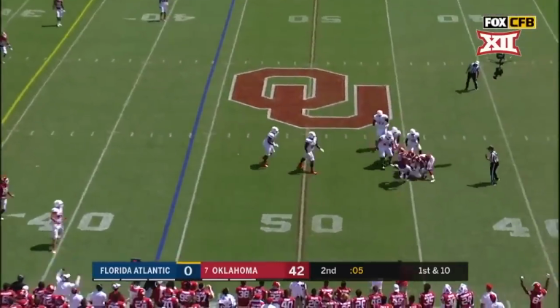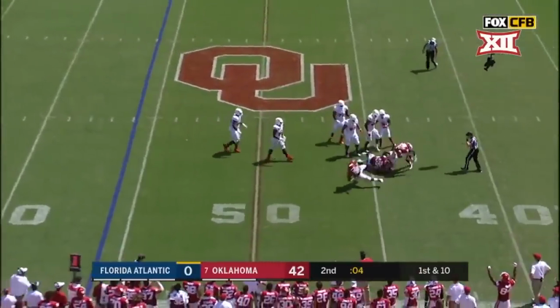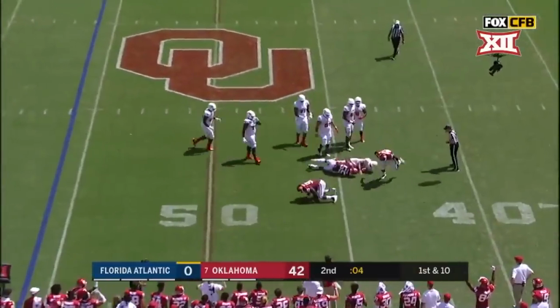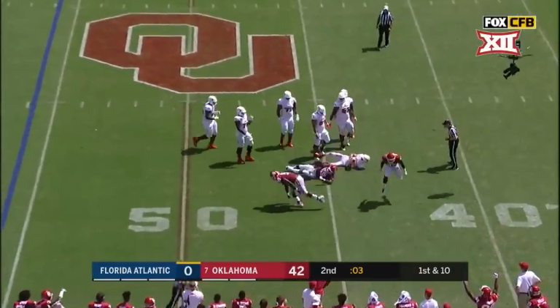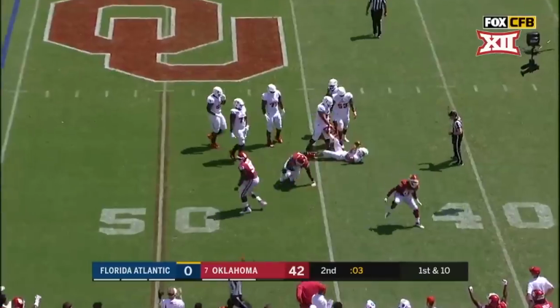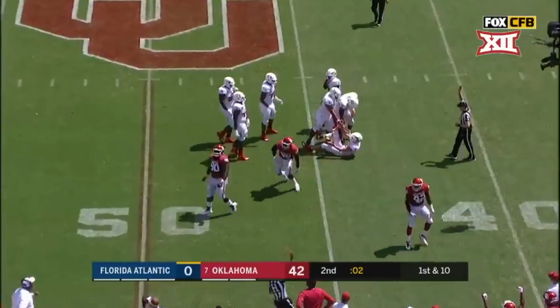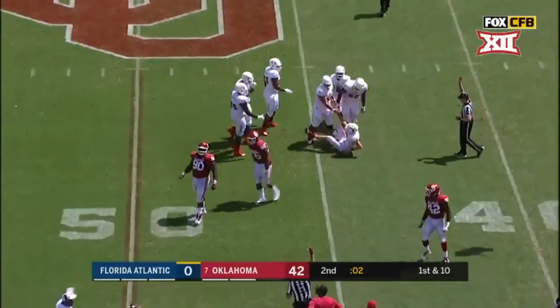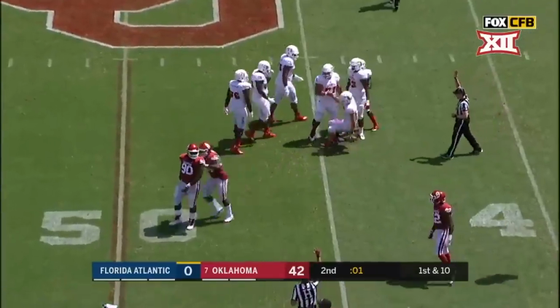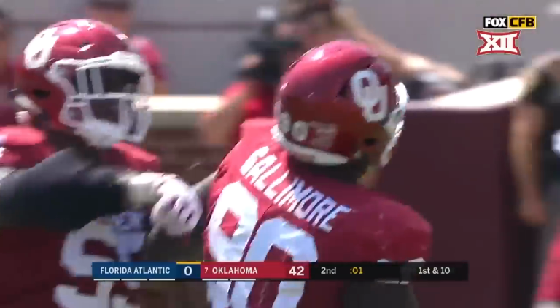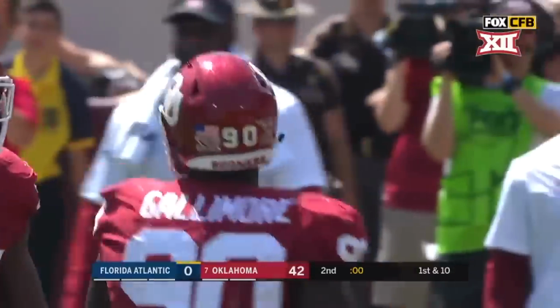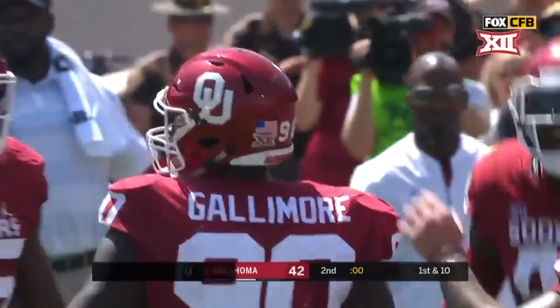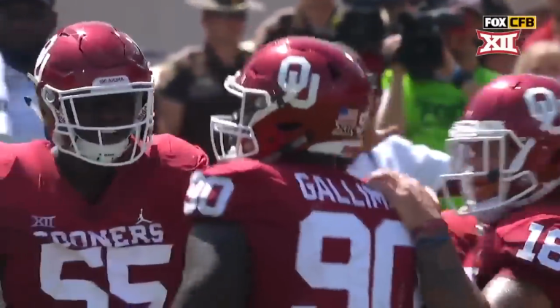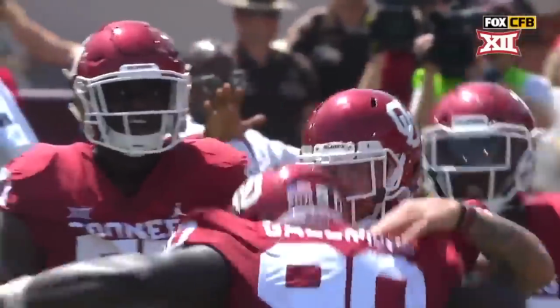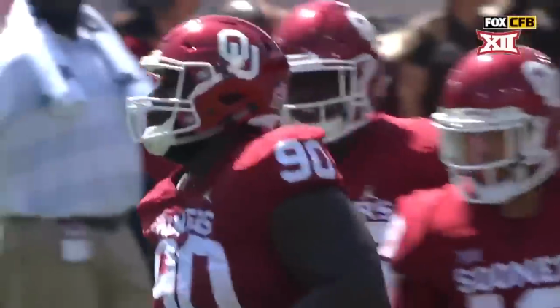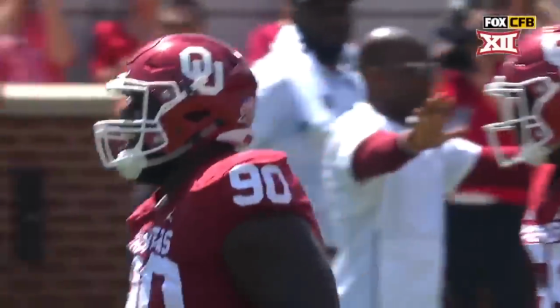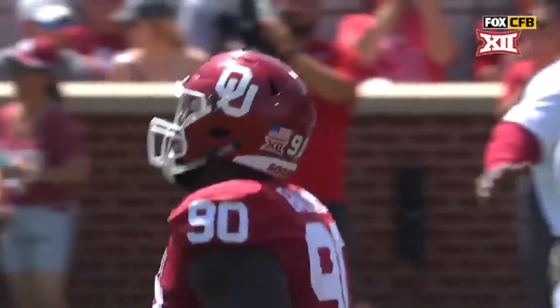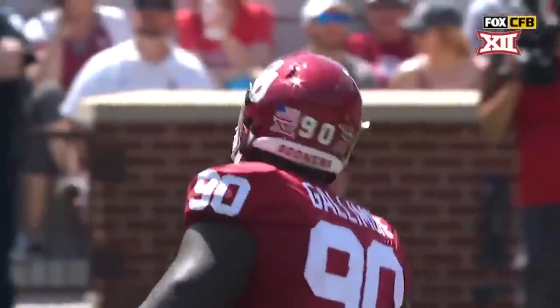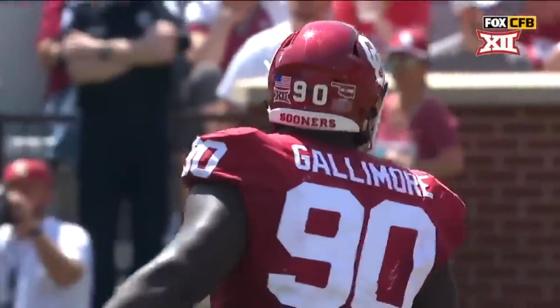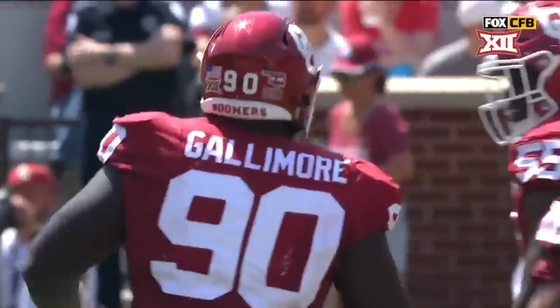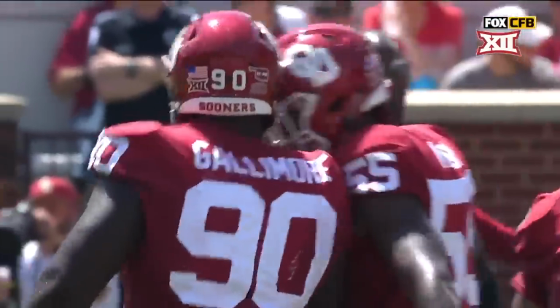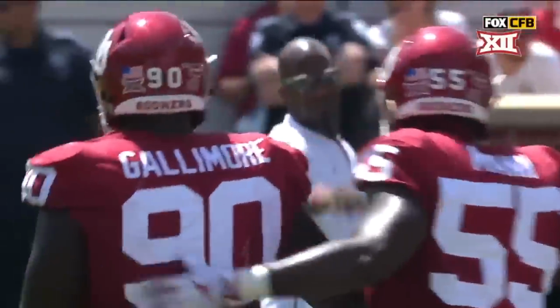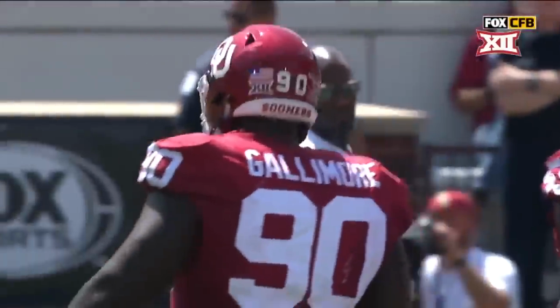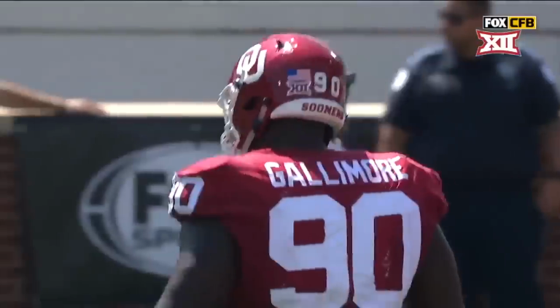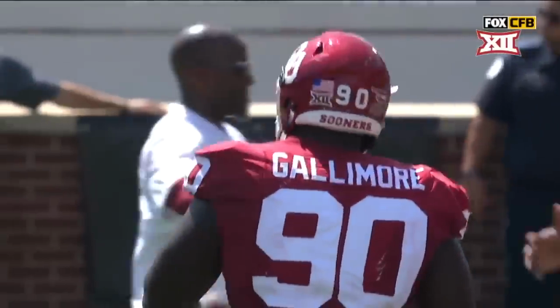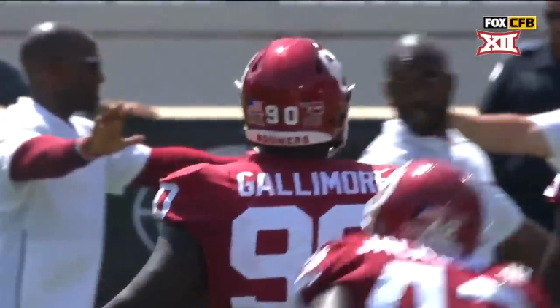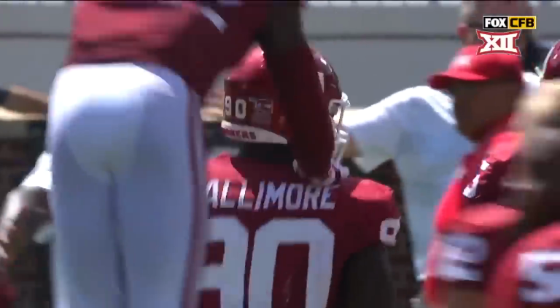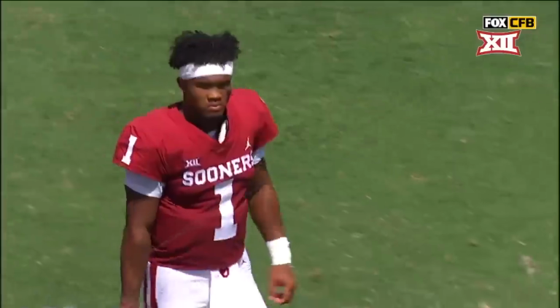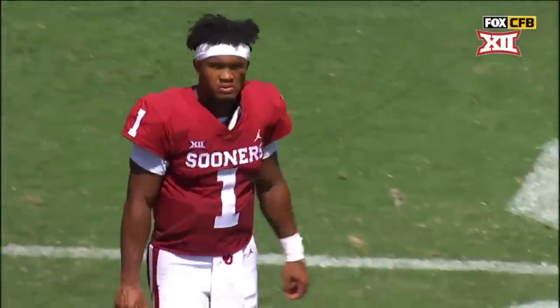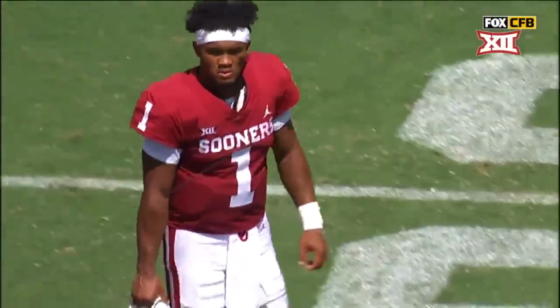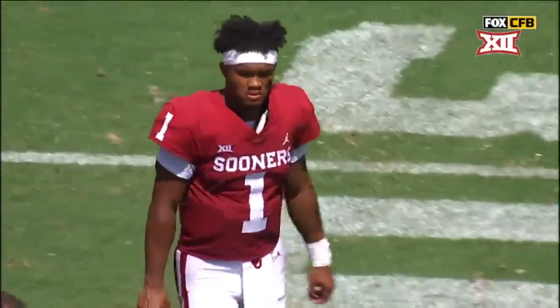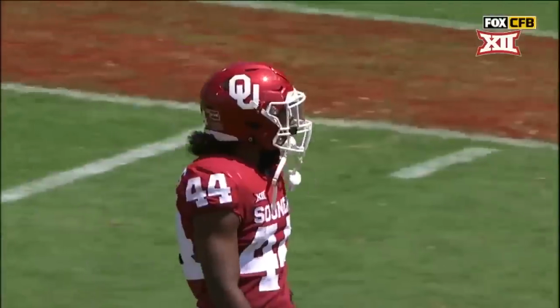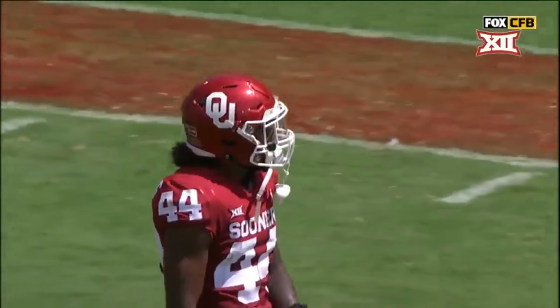This defense has been all over the place. Neville Gallimore with the sack. They've been relentless up front, relentless on special teams, and explosive on offense.